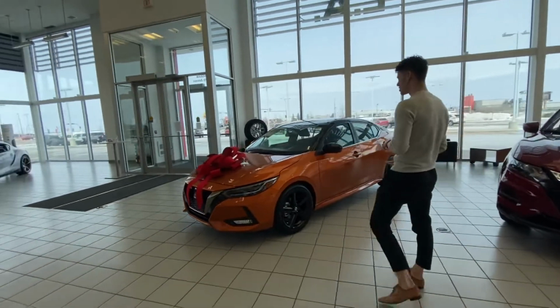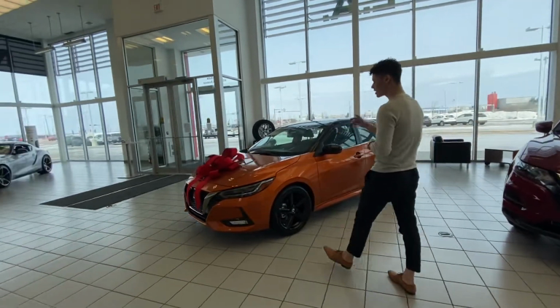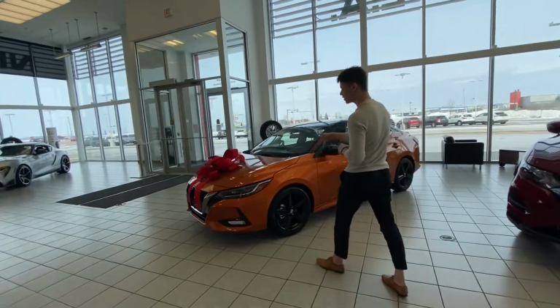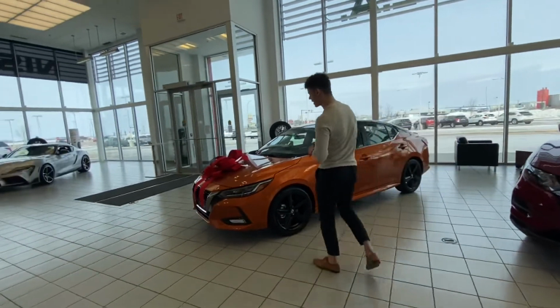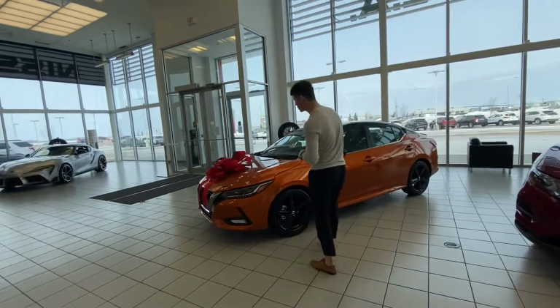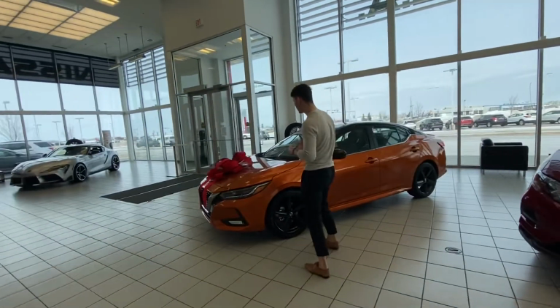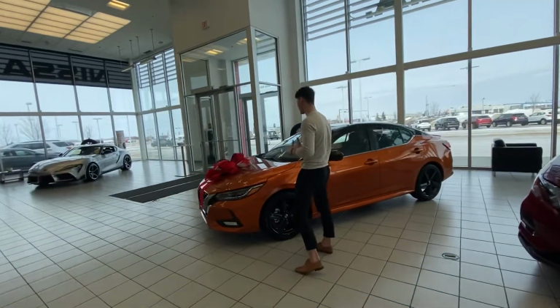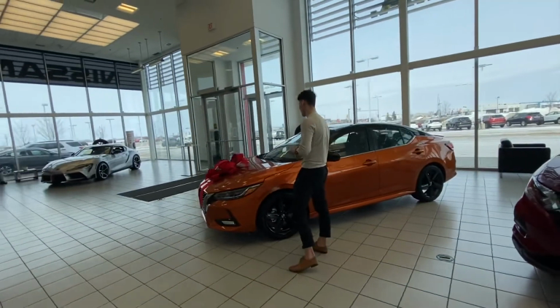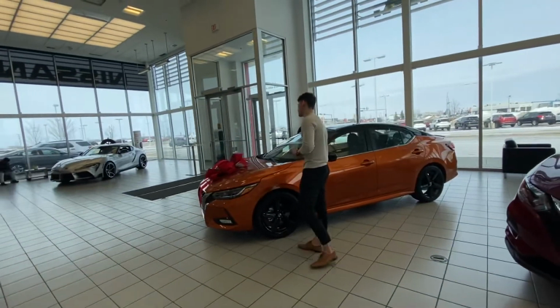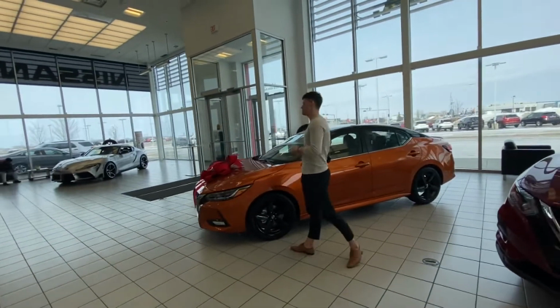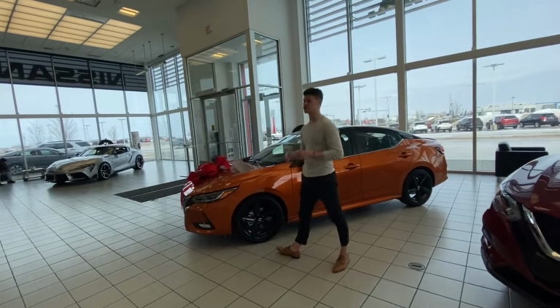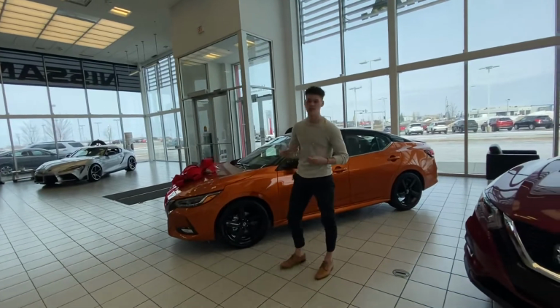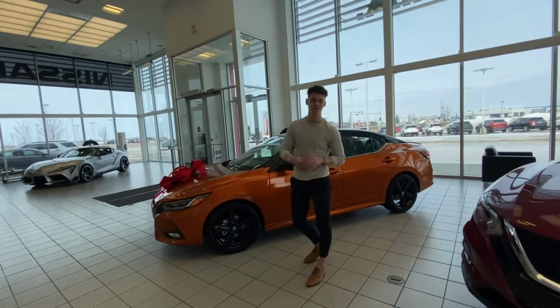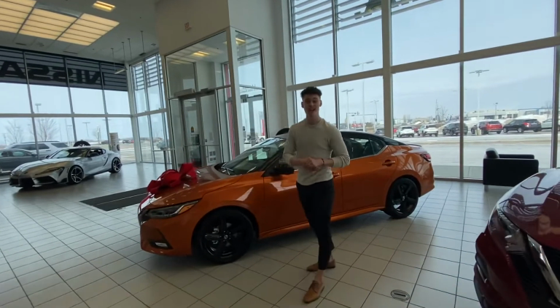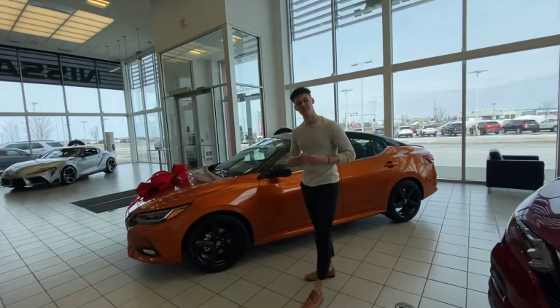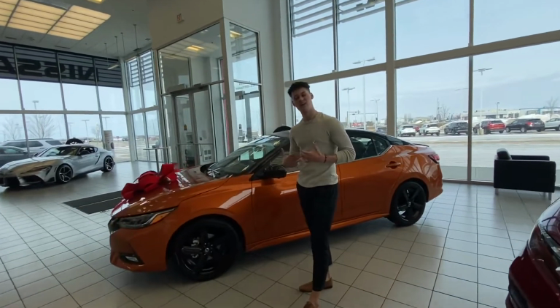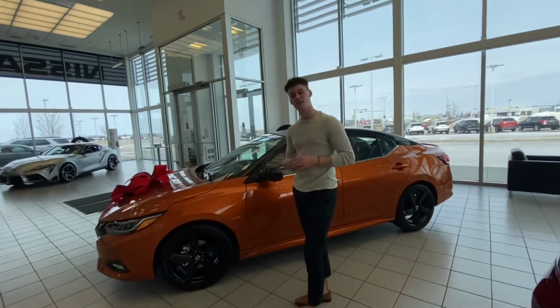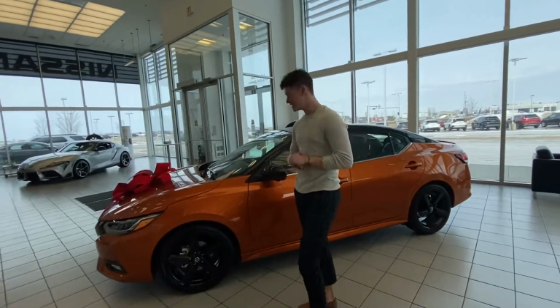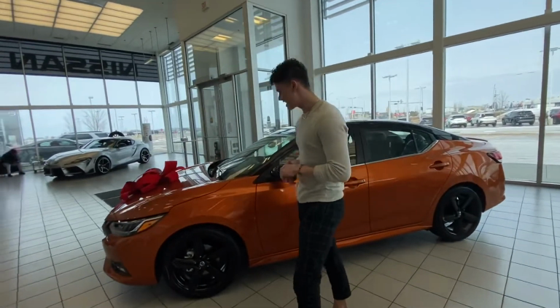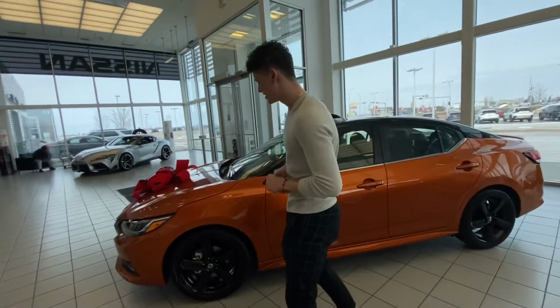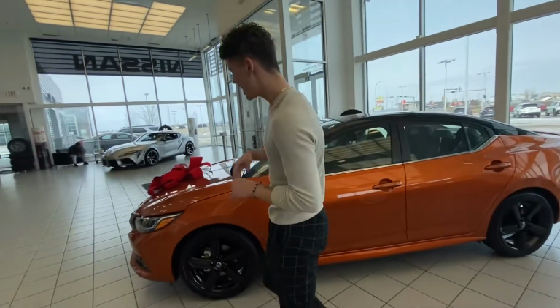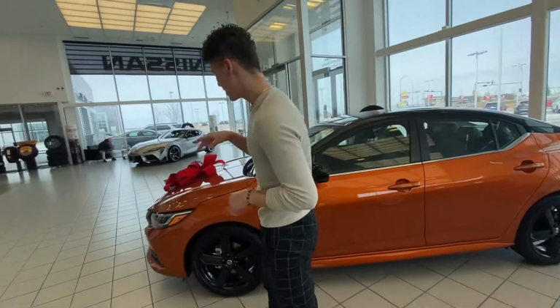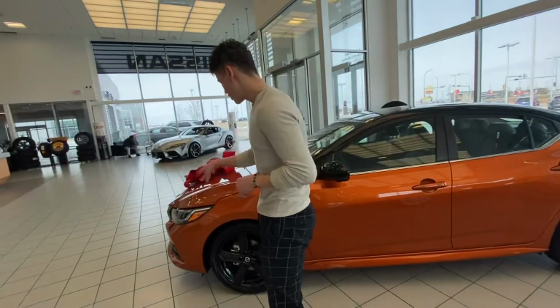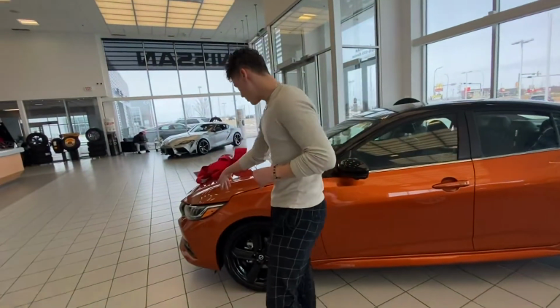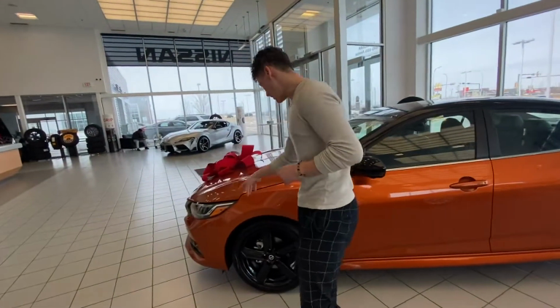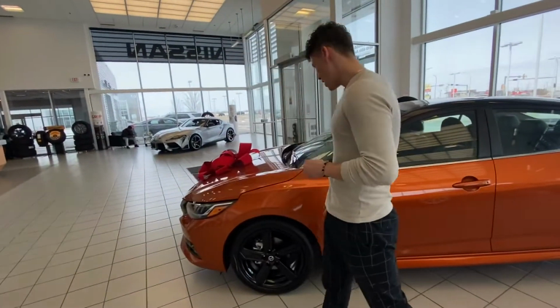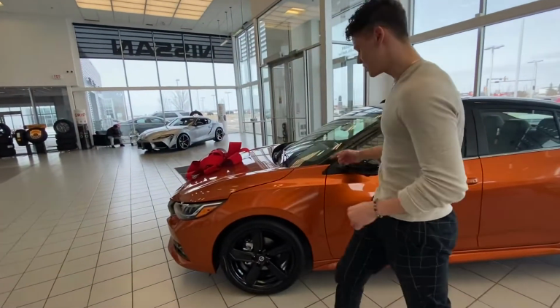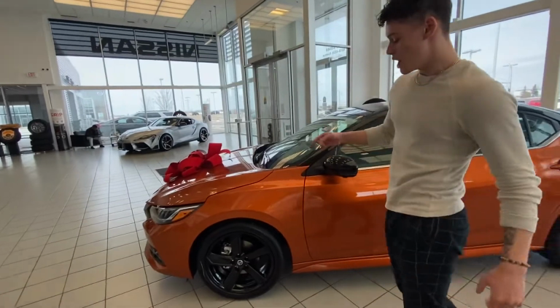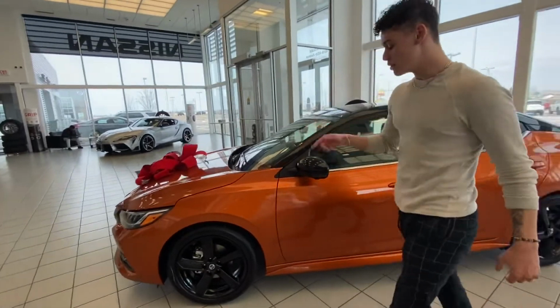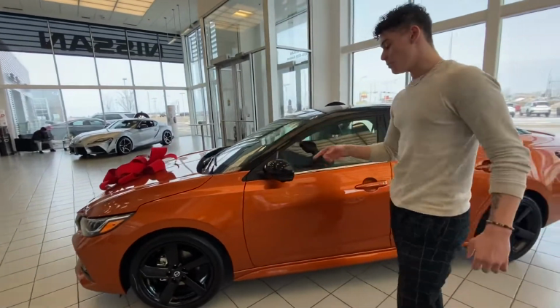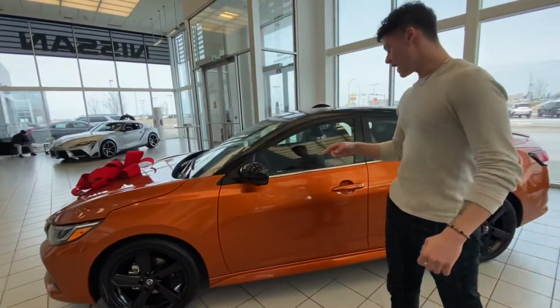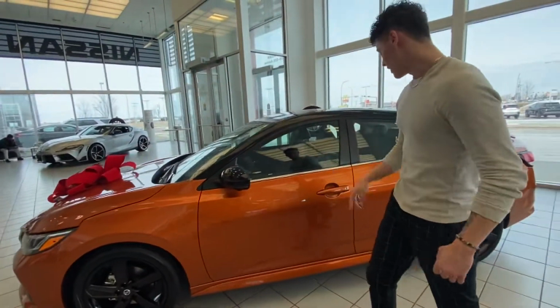Starting under the hood, you're going to have a 2-liter 4-cylinder engine which is going to be extremely fuel efficient — it's really going to help you out with these gas prices. You're going to have your shadow foot headlights along with these beautiful black wheels.